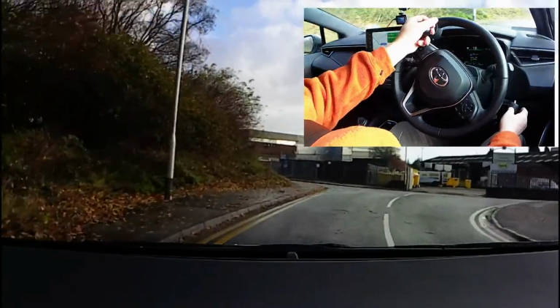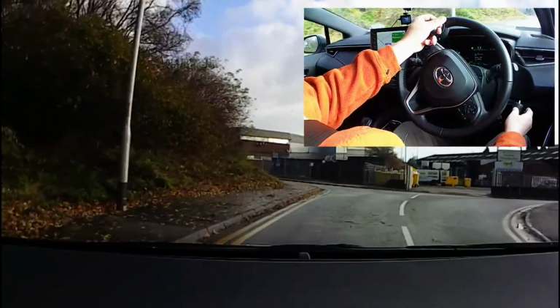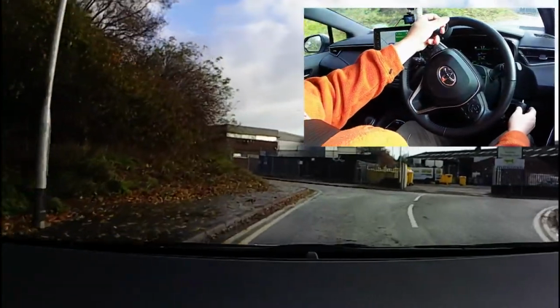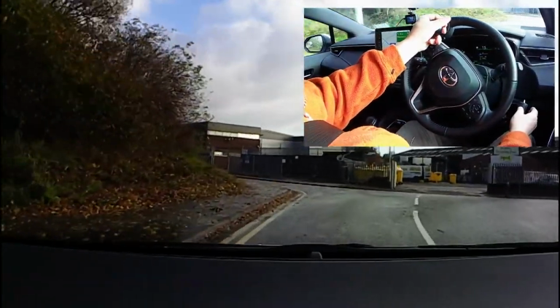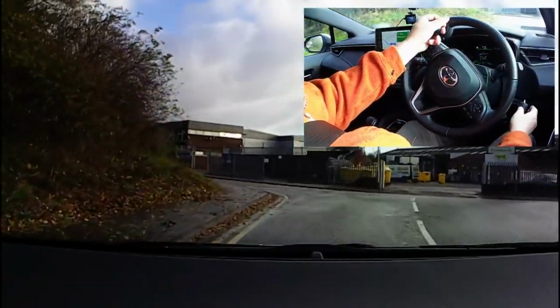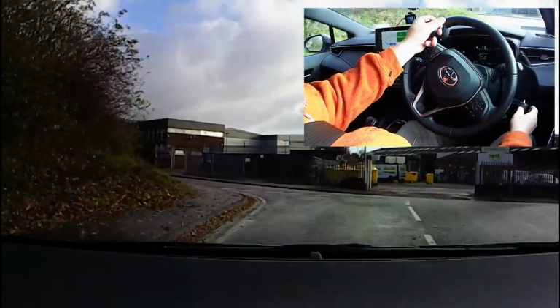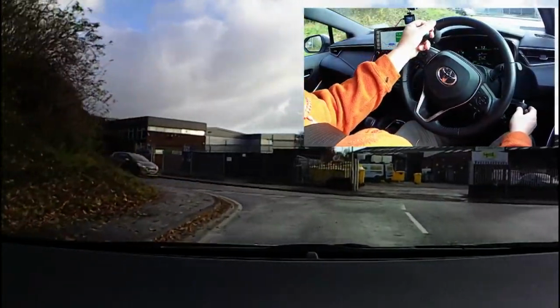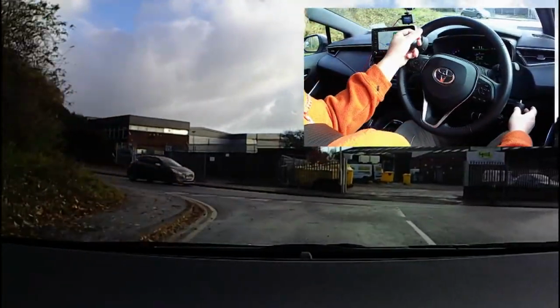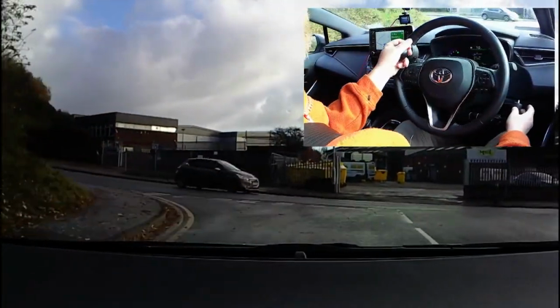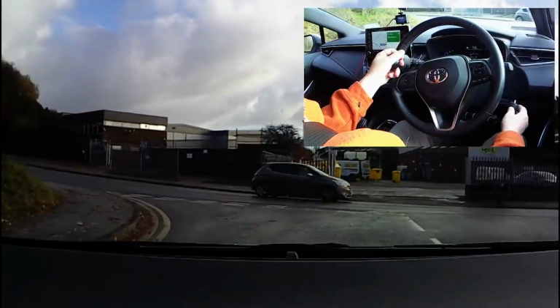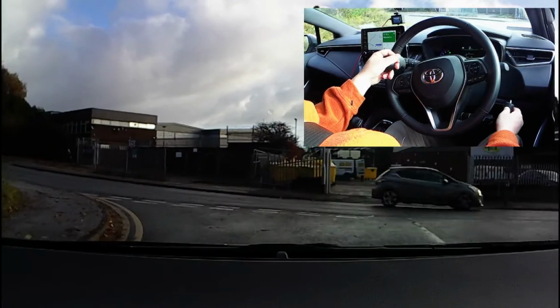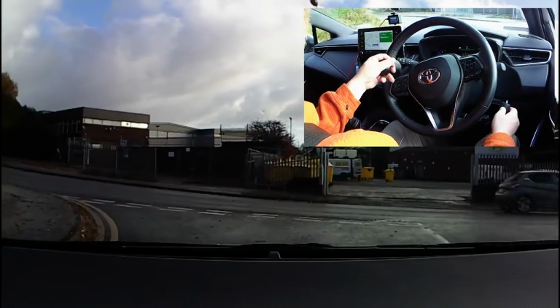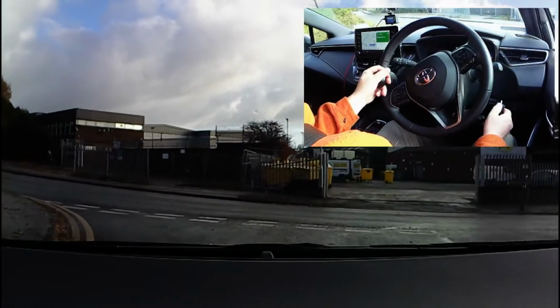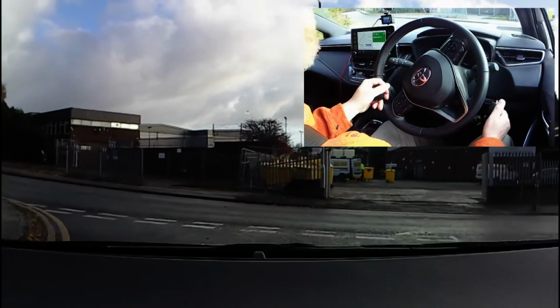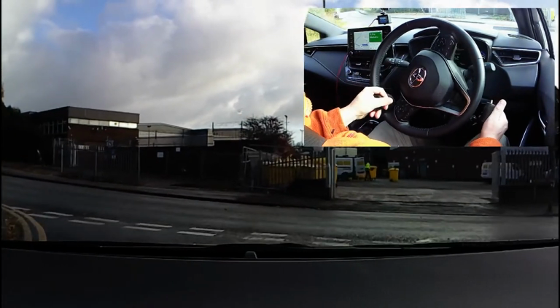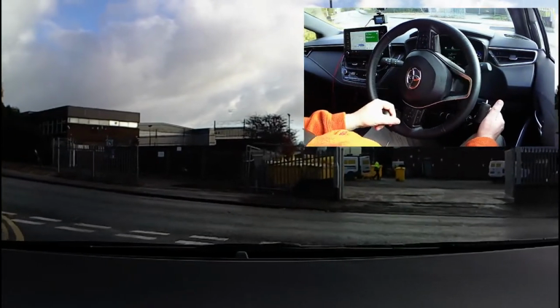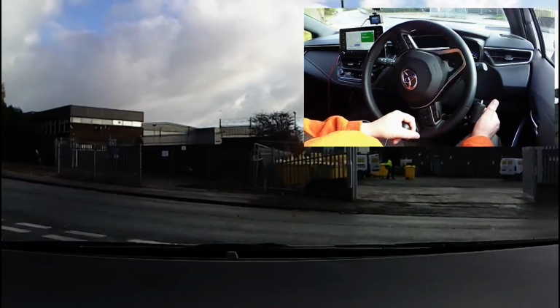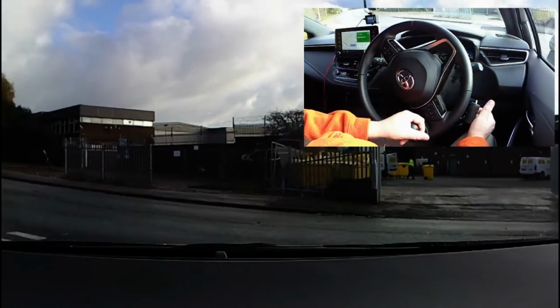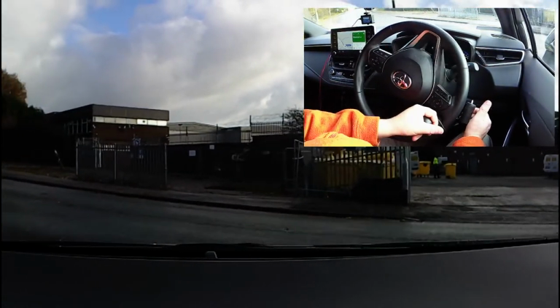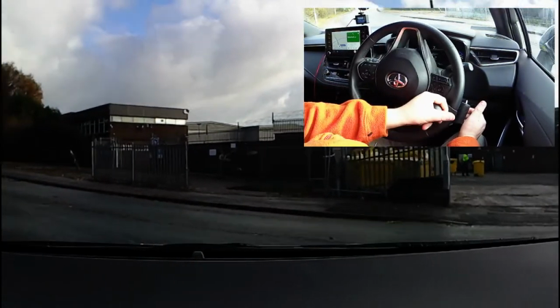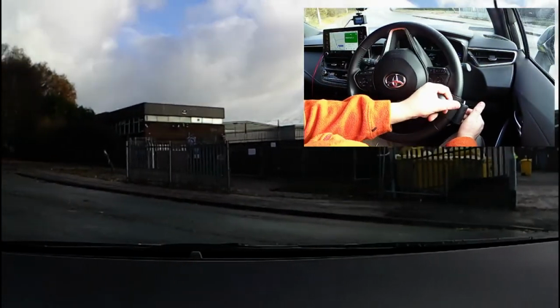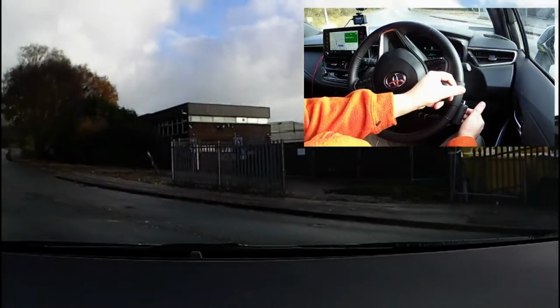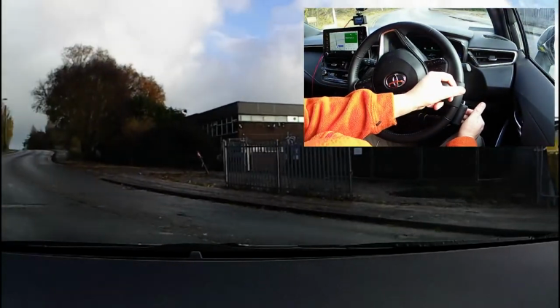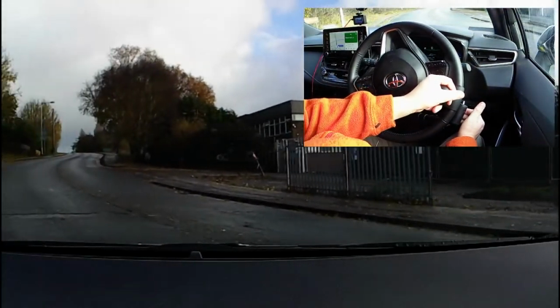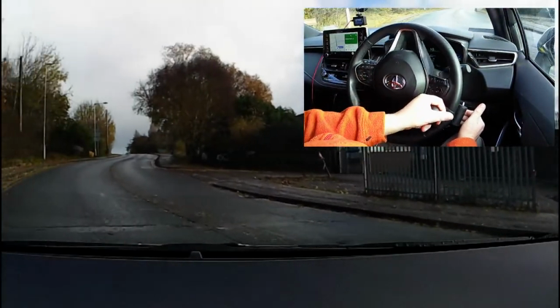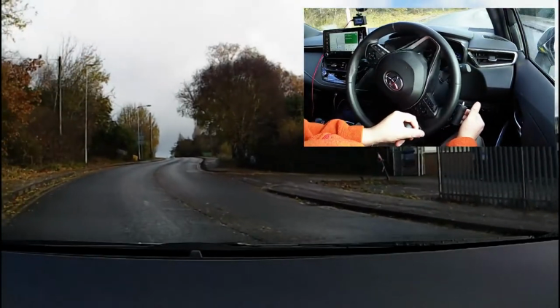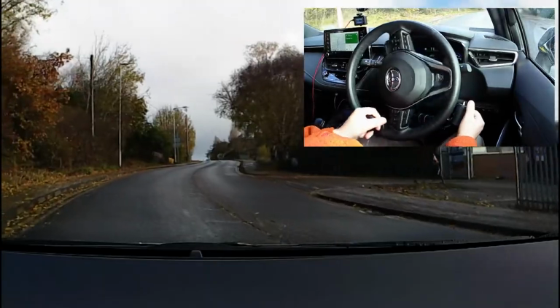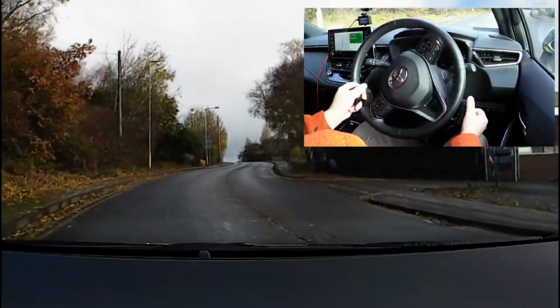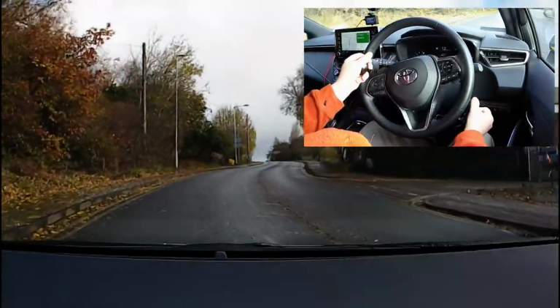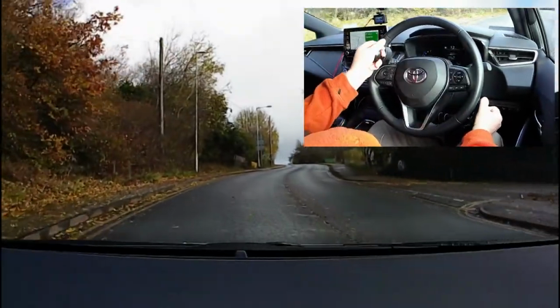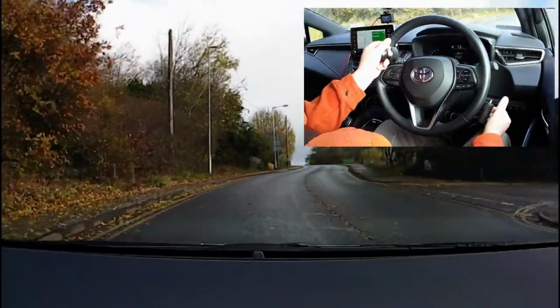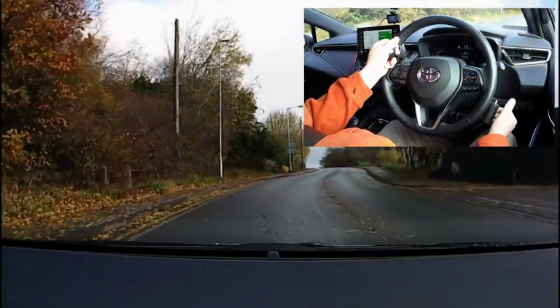Use my thumb to reduce my speed, having my fingers ready to take over if it's clear to carry on, then cancel the signal.